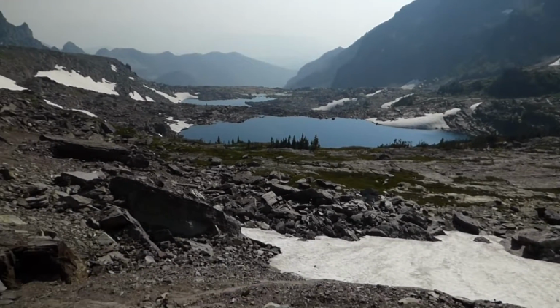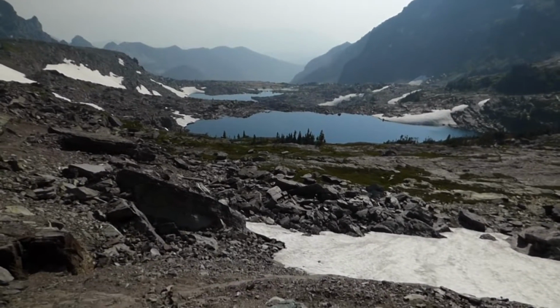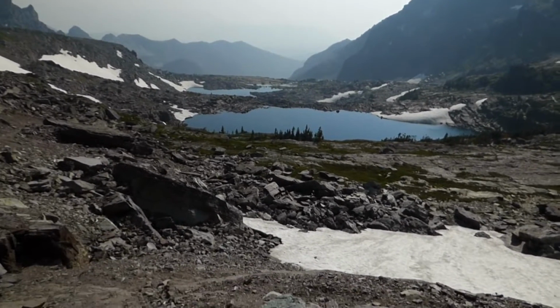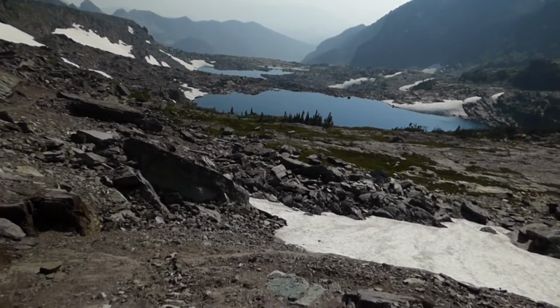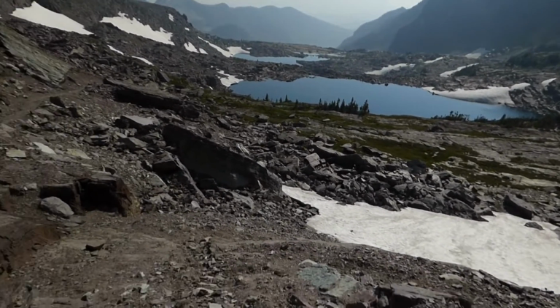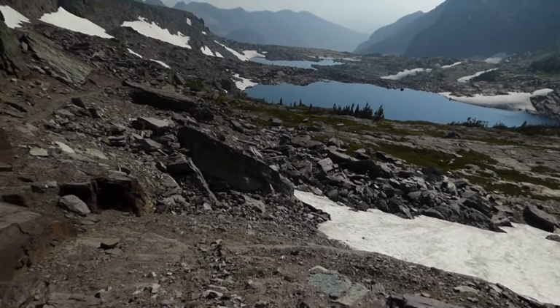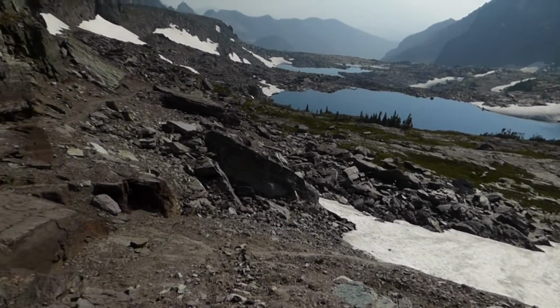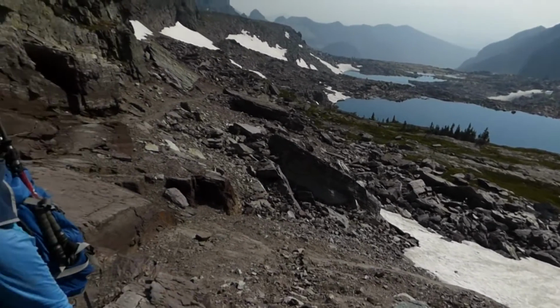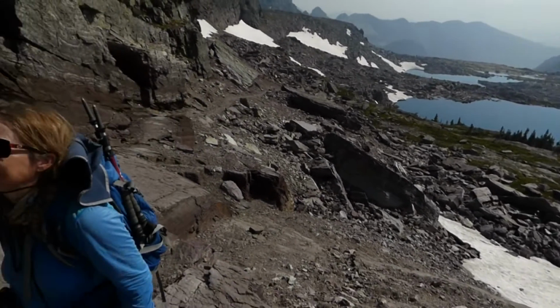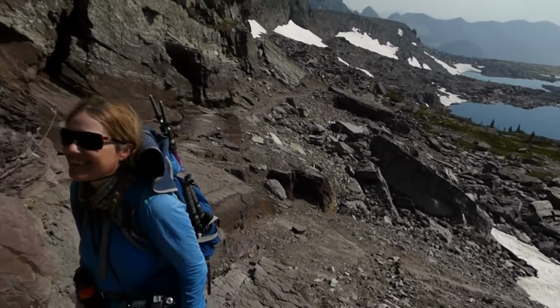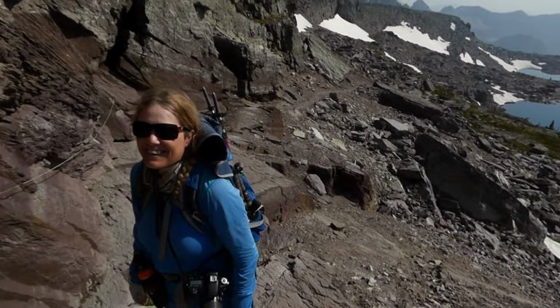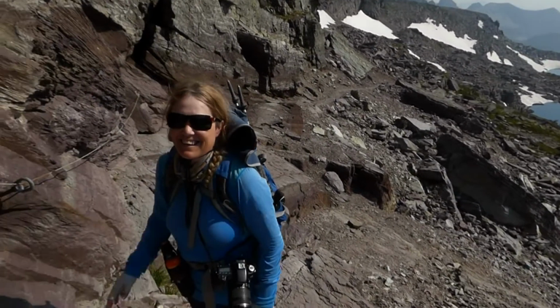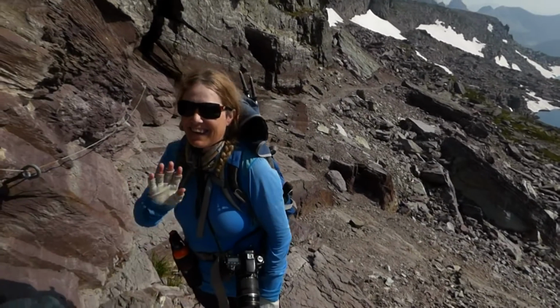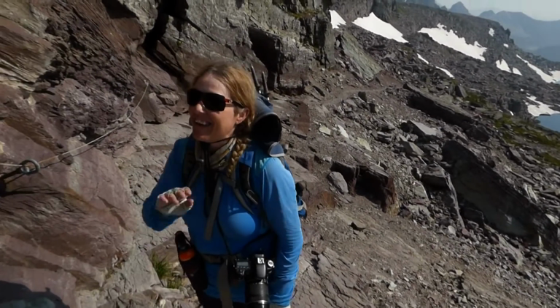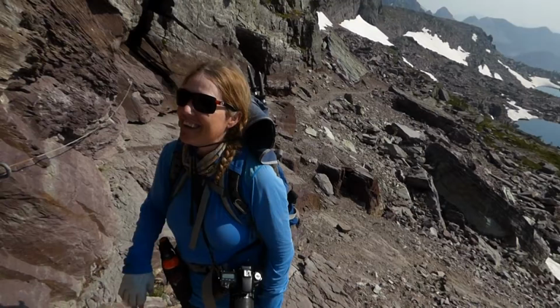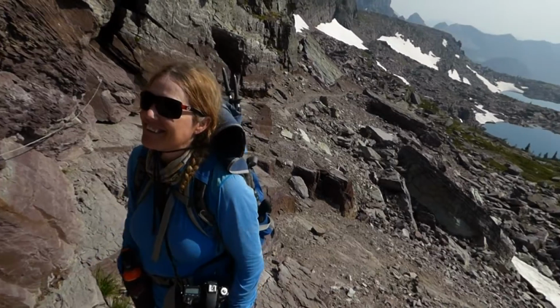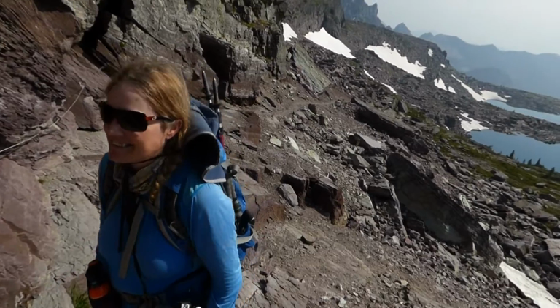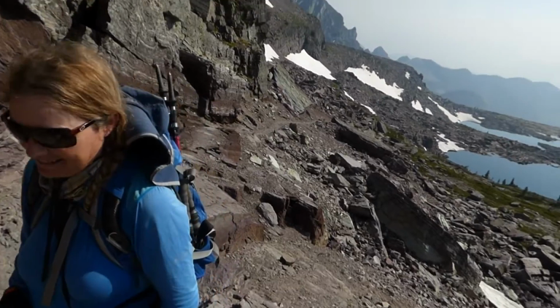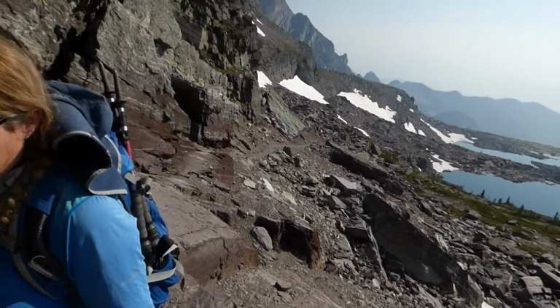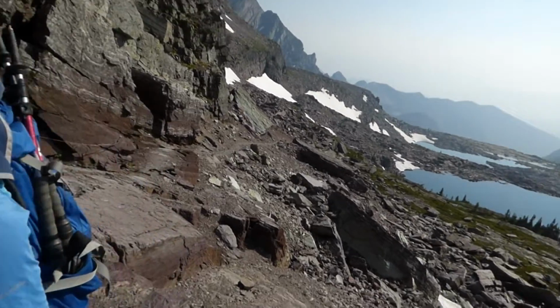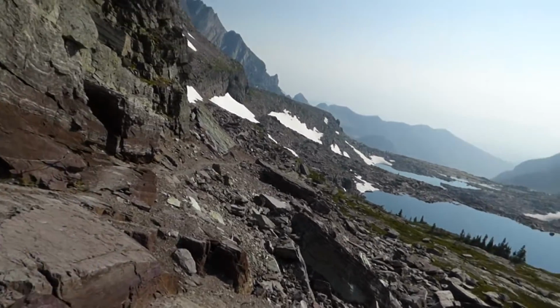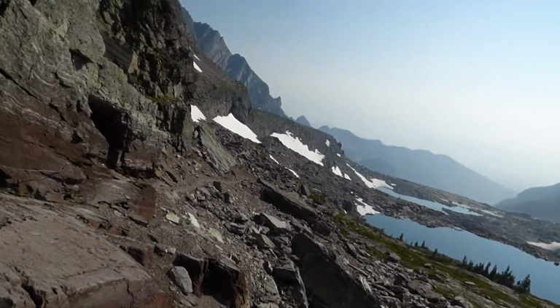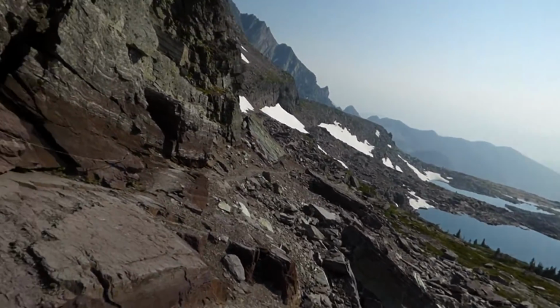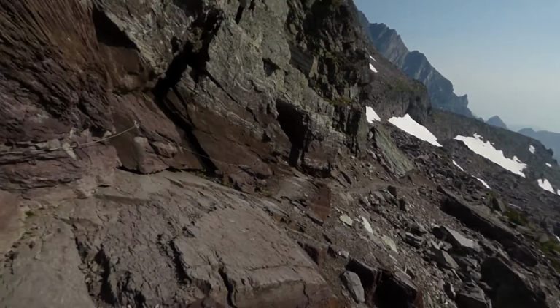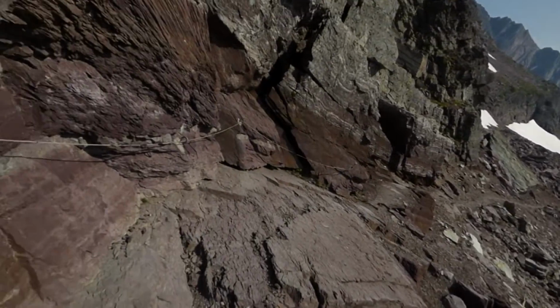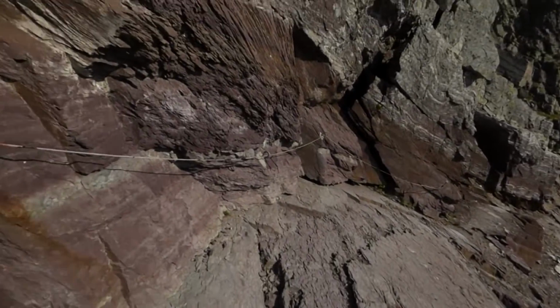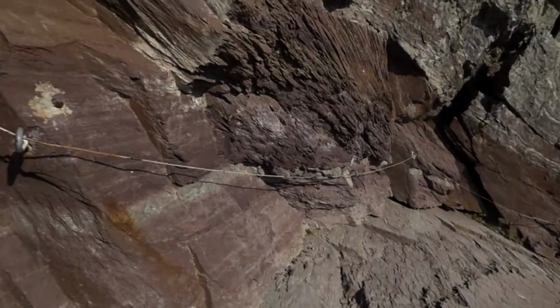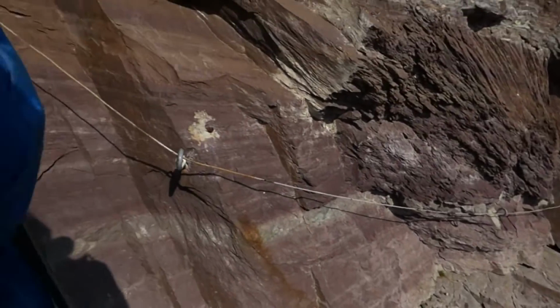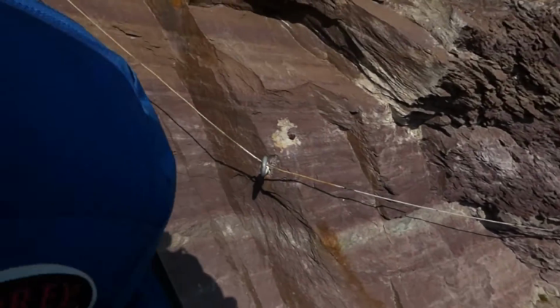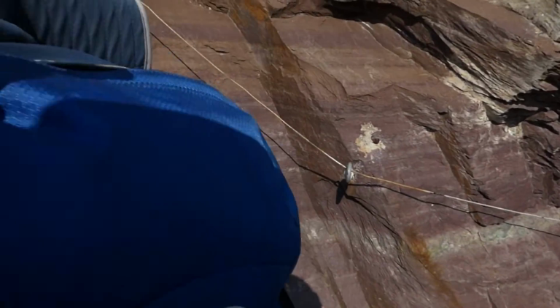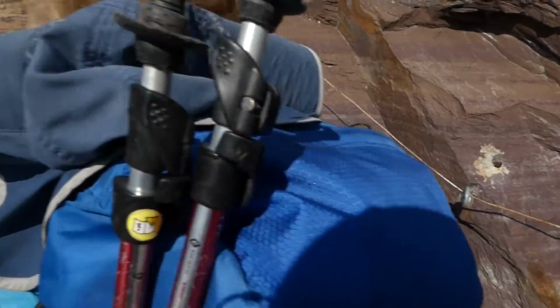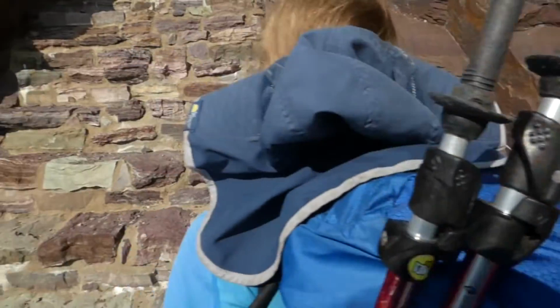Hello everybody. Here we are at Como Pass. Hey Shannon! And we're about to head up the Como Pass Staircase. Go for it Shannon.